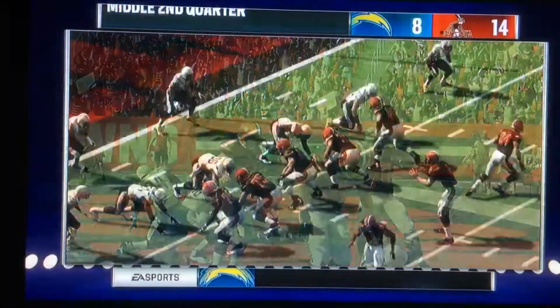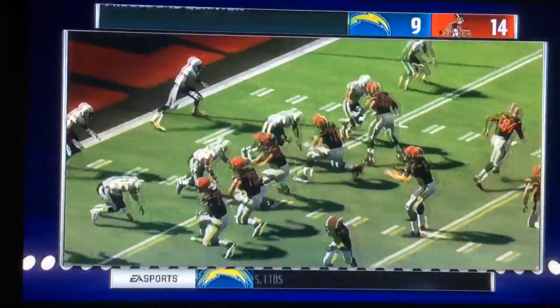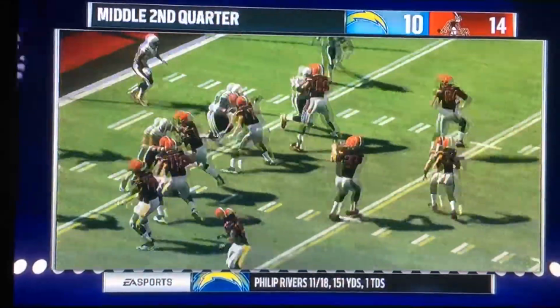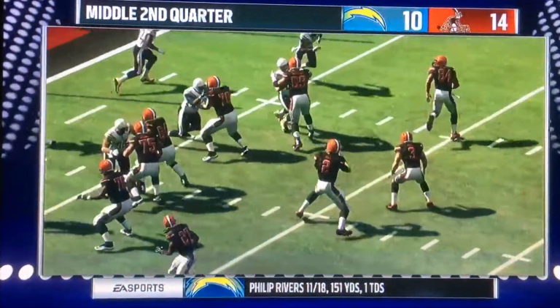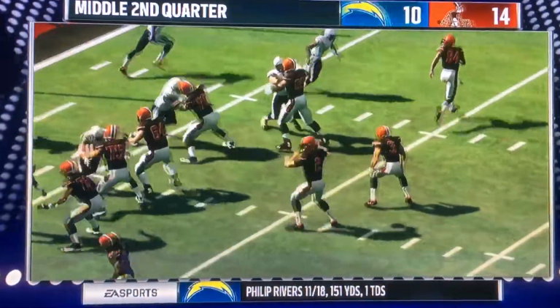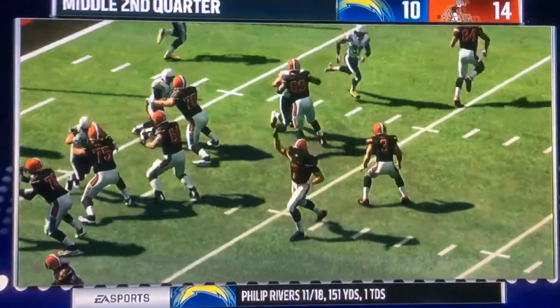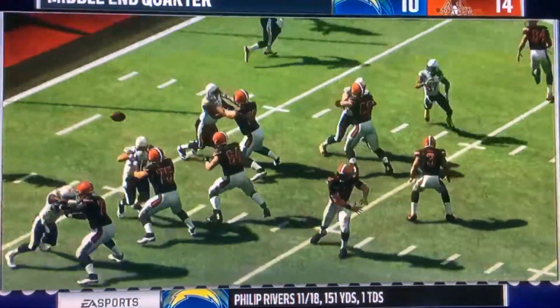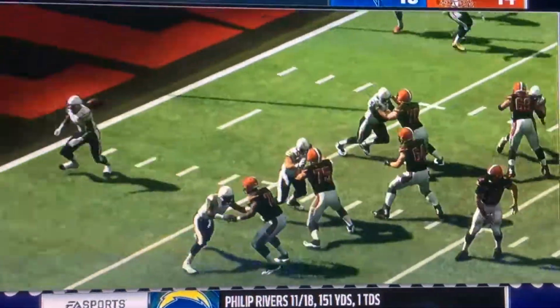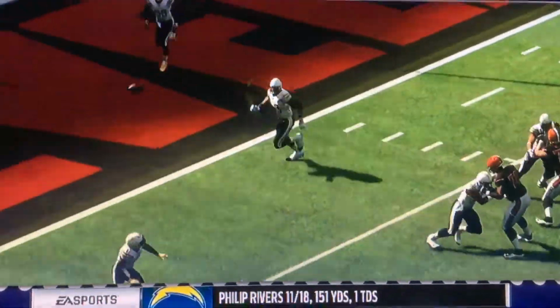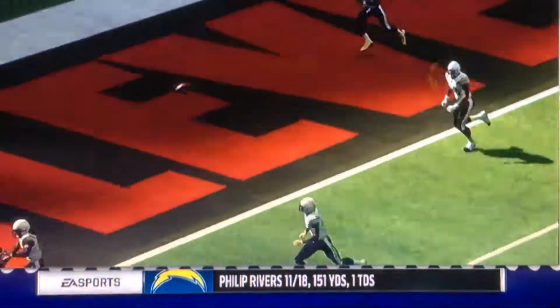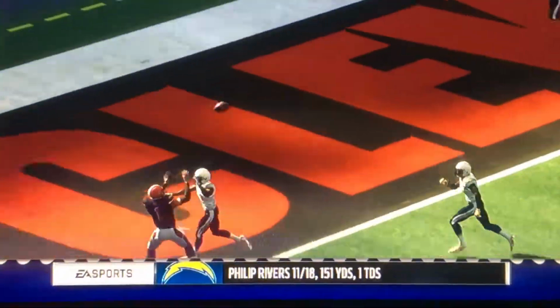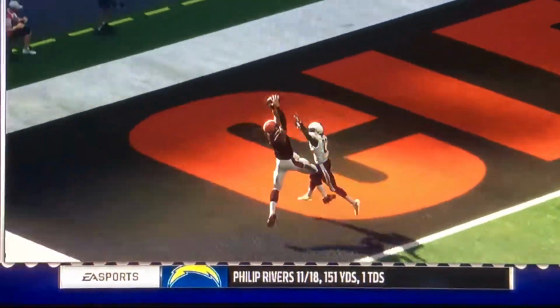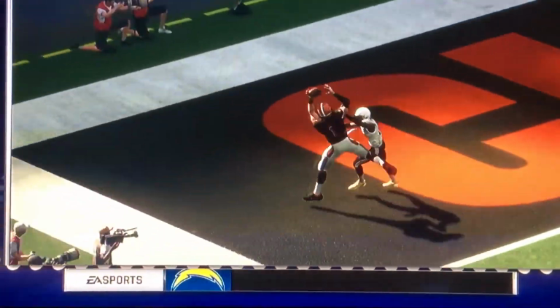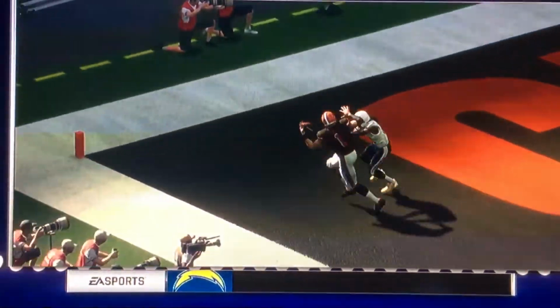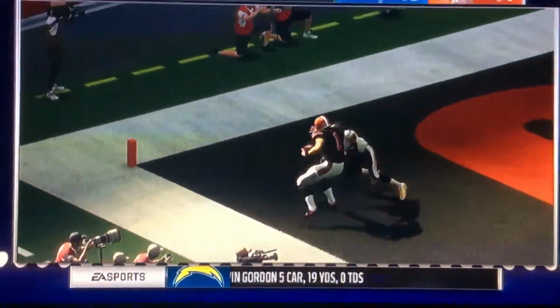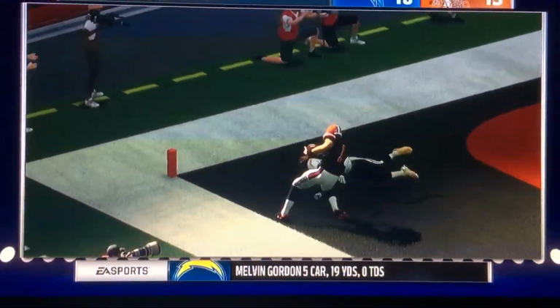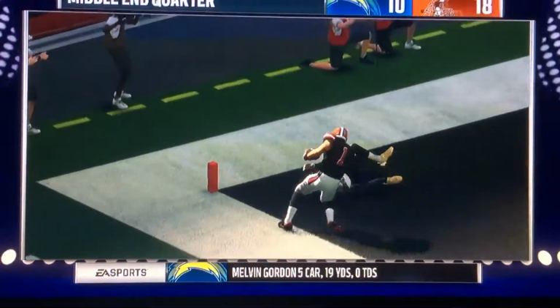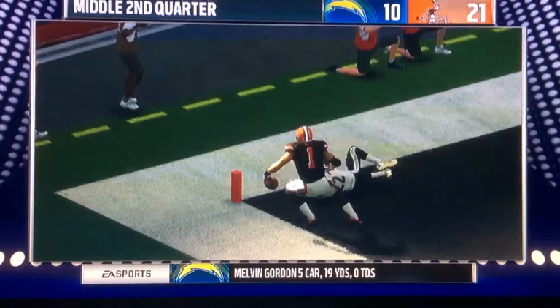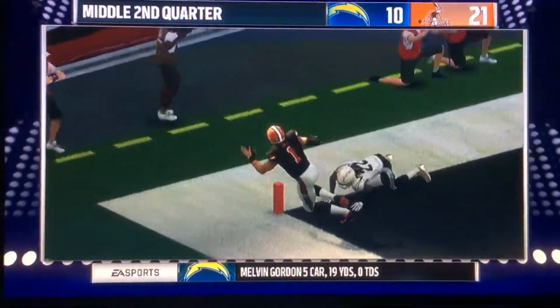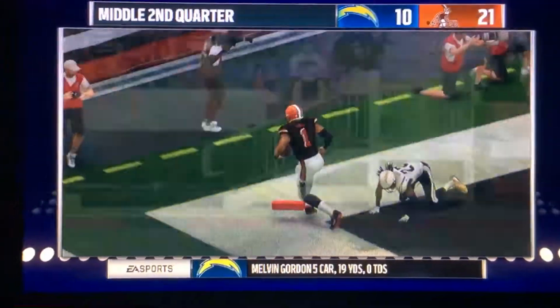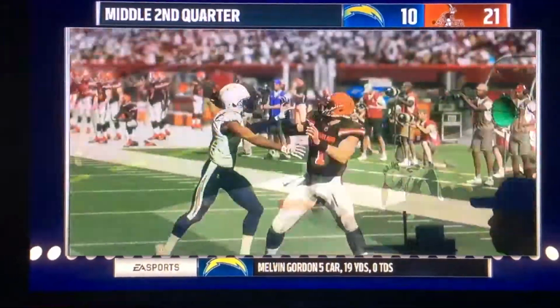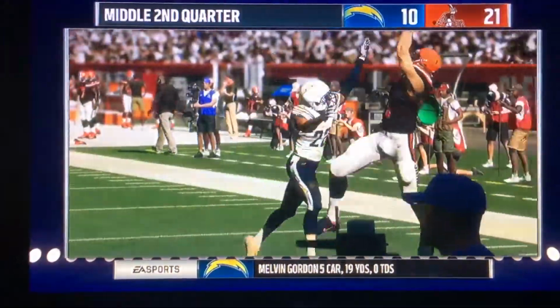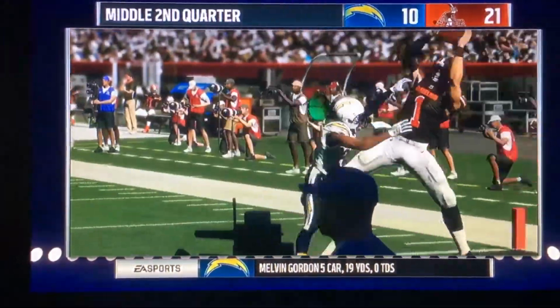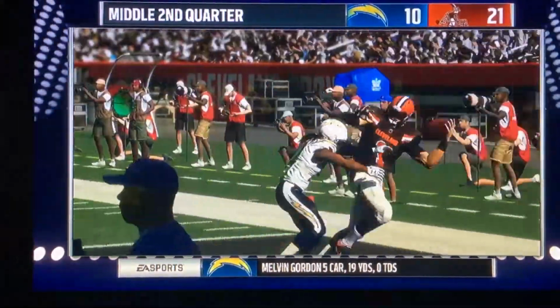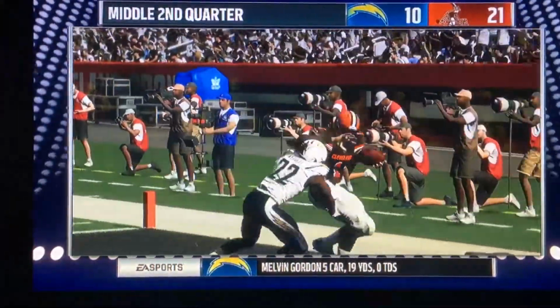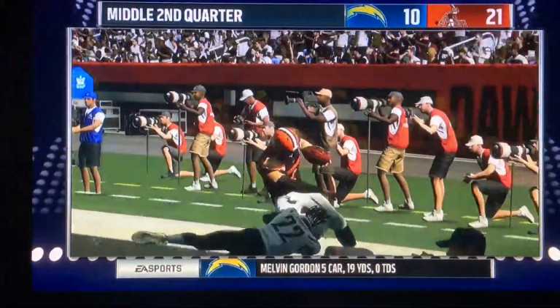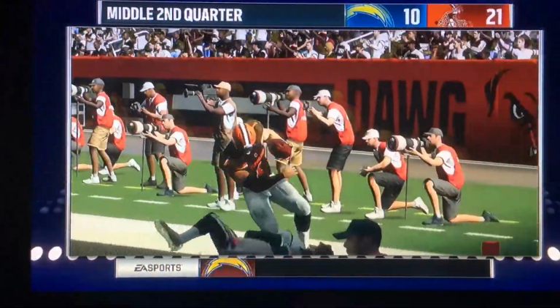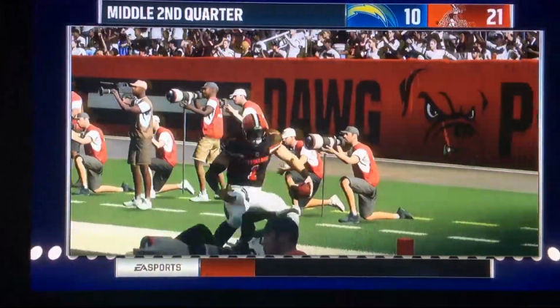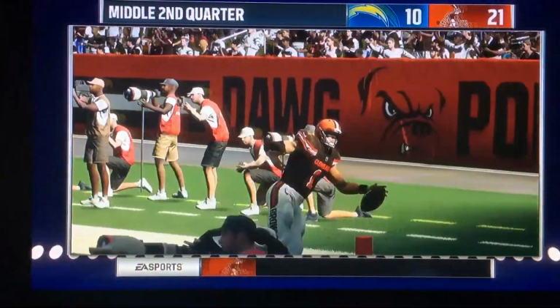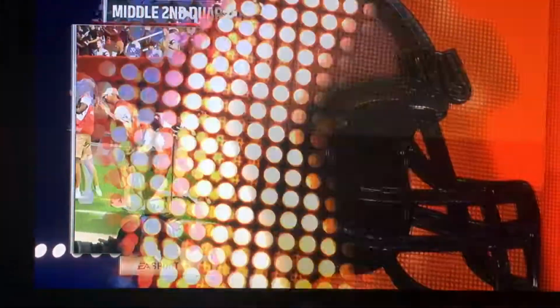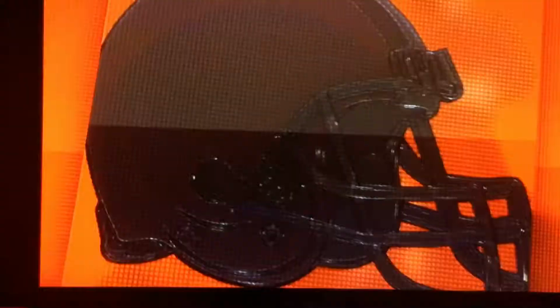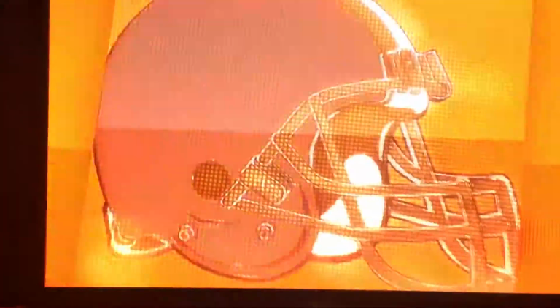Browns lined up at the 5. Here the pass will be completed at the coverage, and this 5-play drive ends in a short touchdown. The Browns go up by 4.